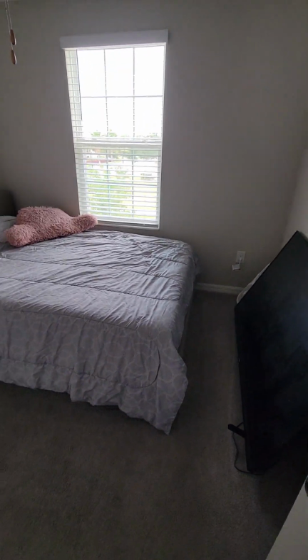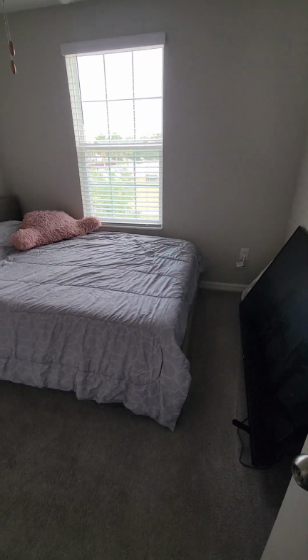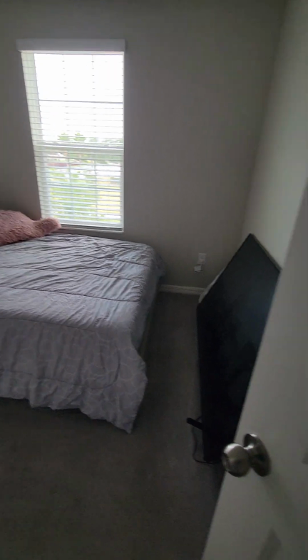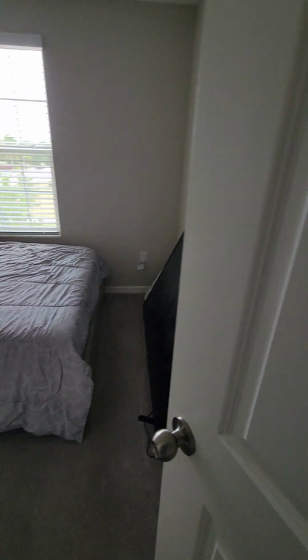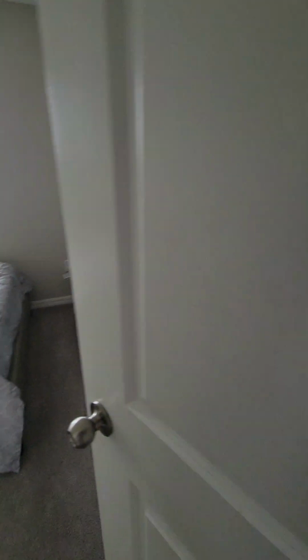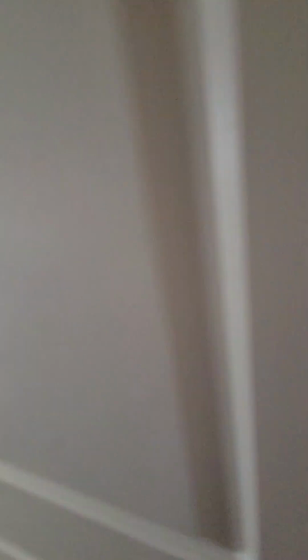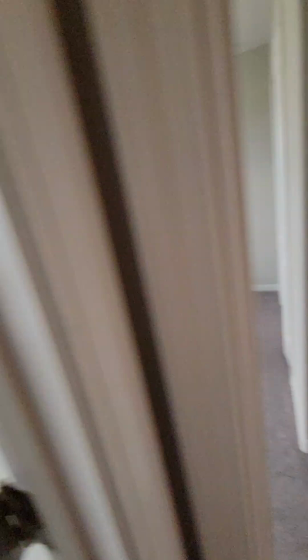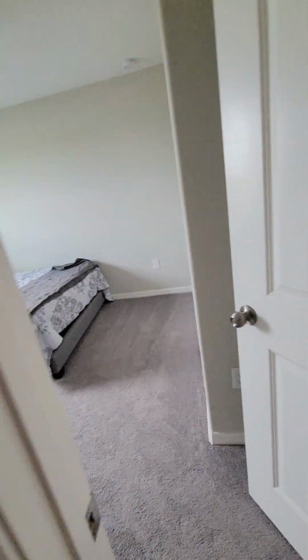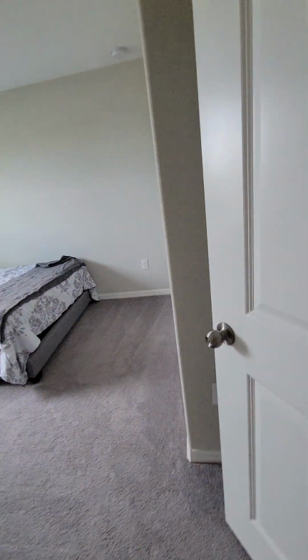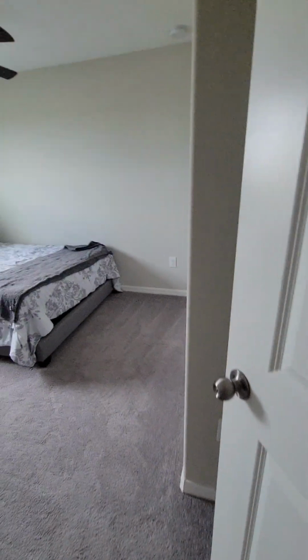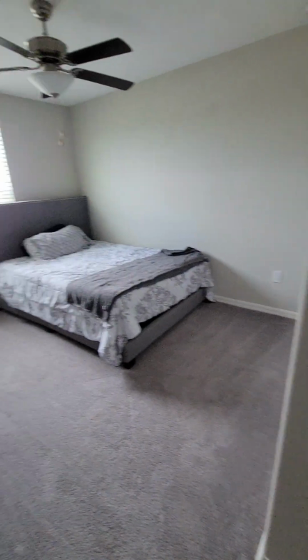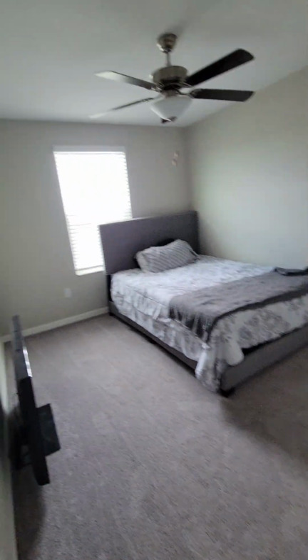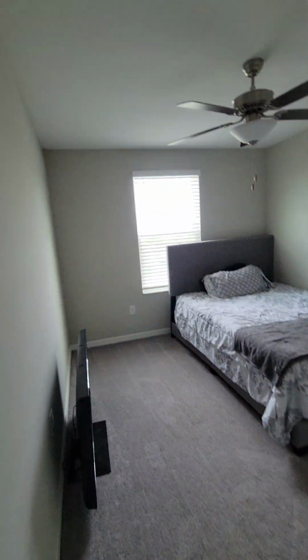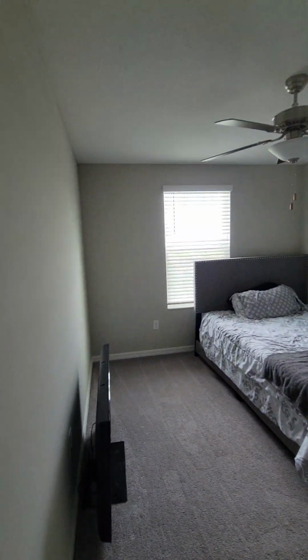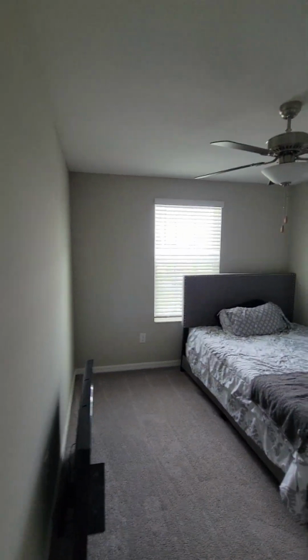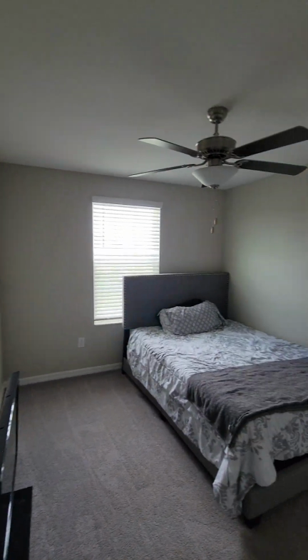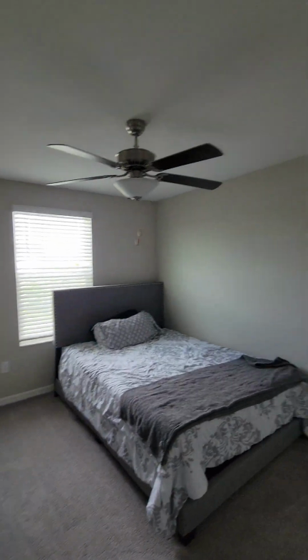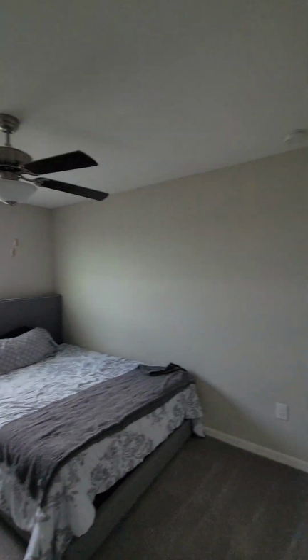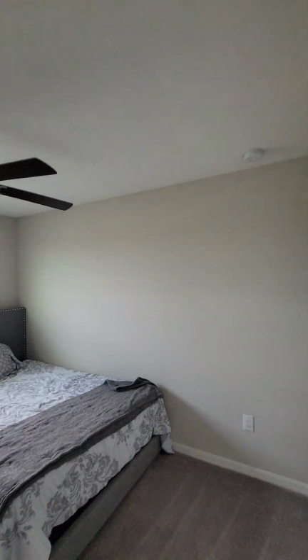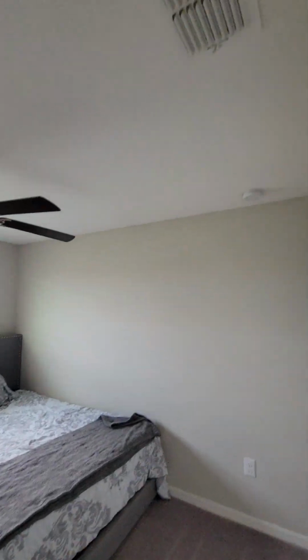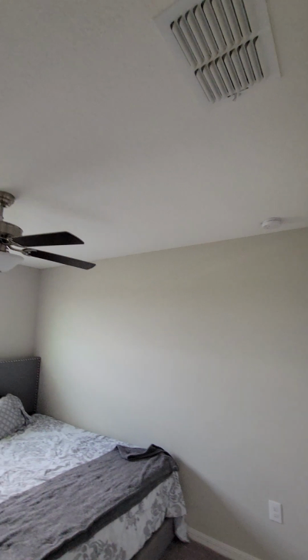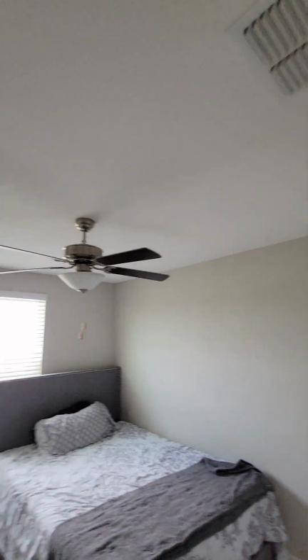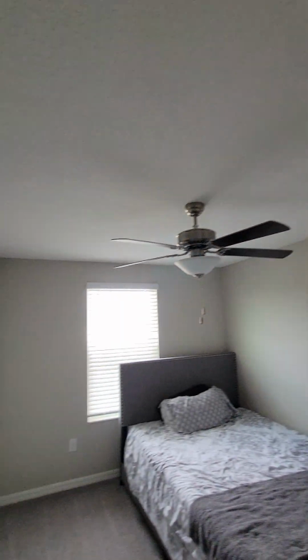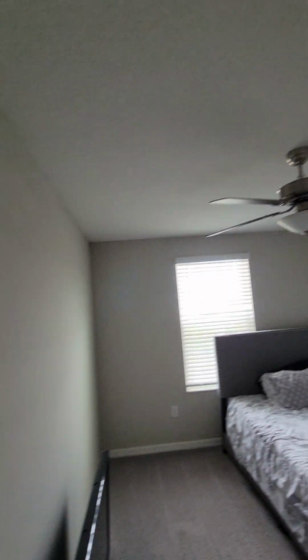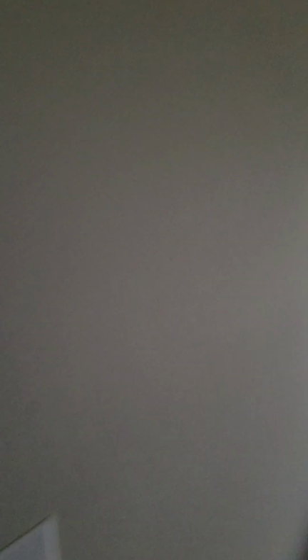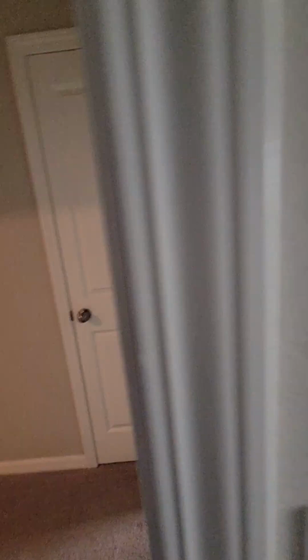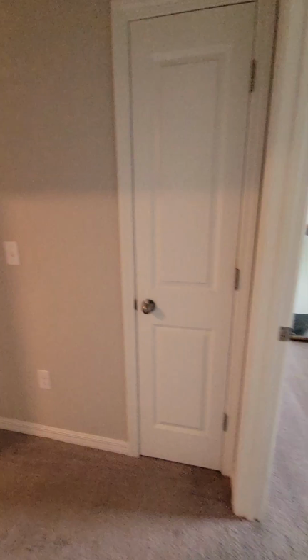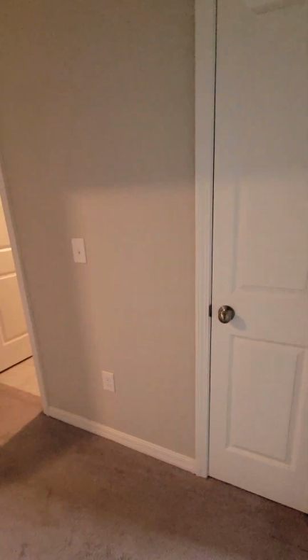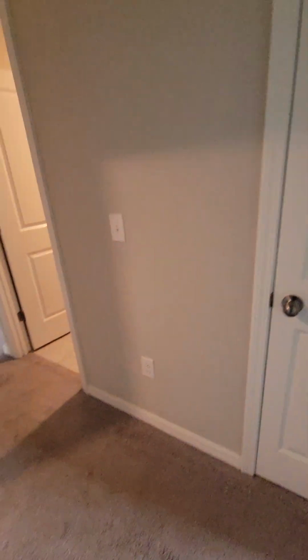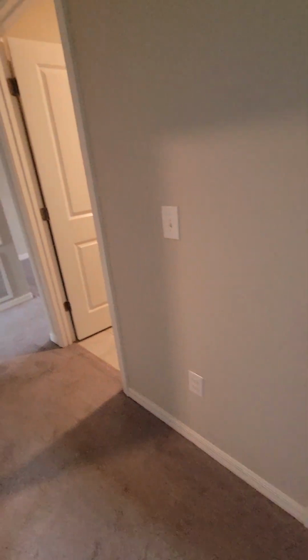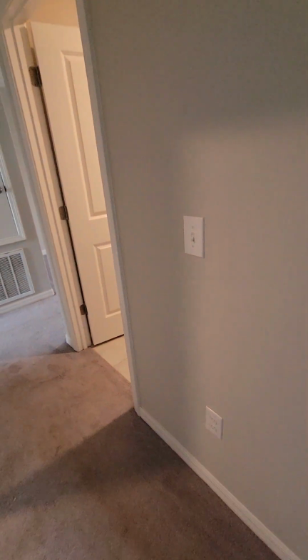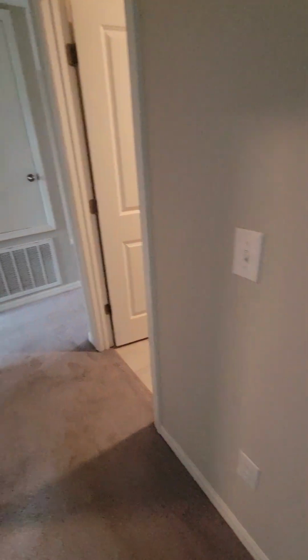Bedroom there — decent size. I have a full queen size bed in this one. A little small, but they're good for the kids.